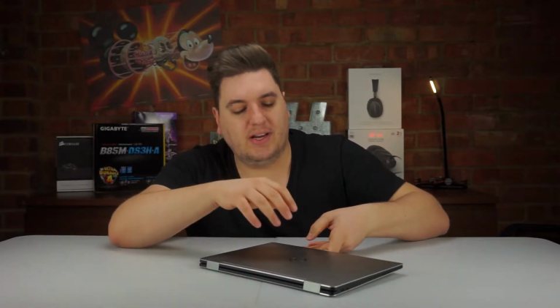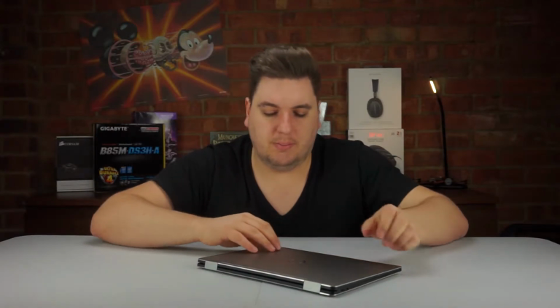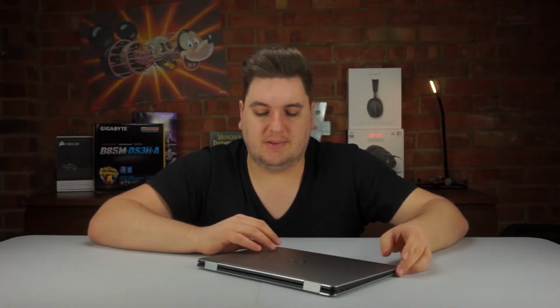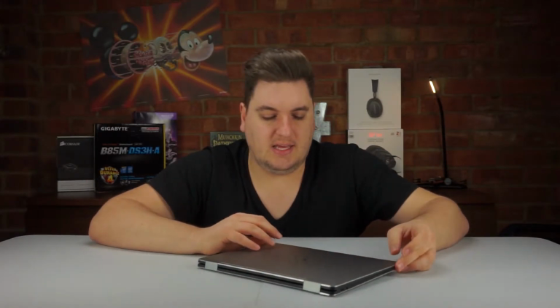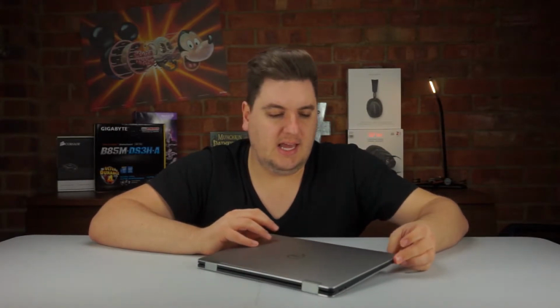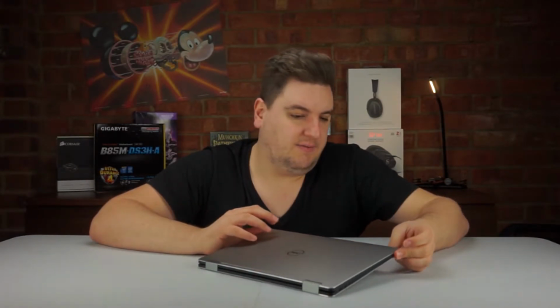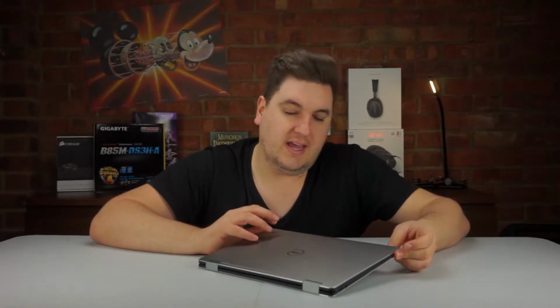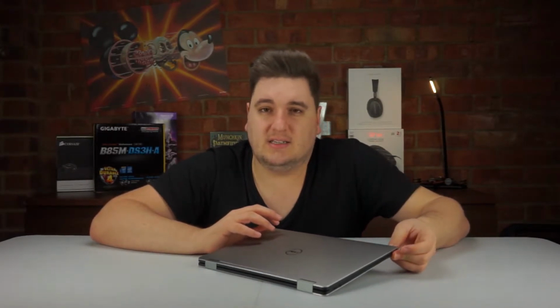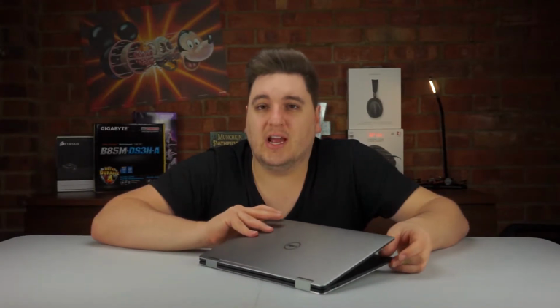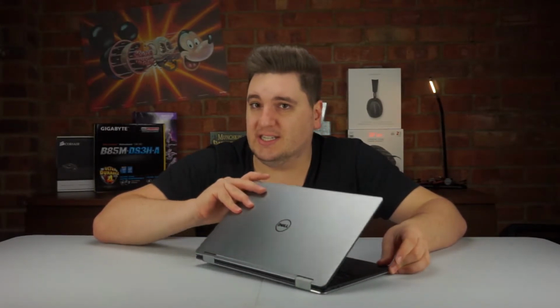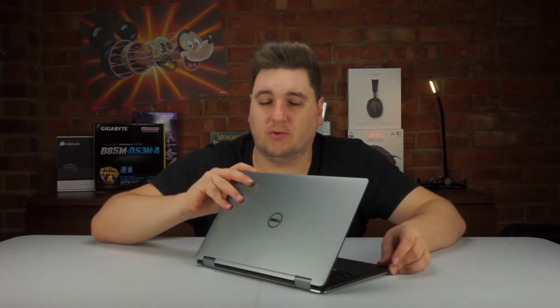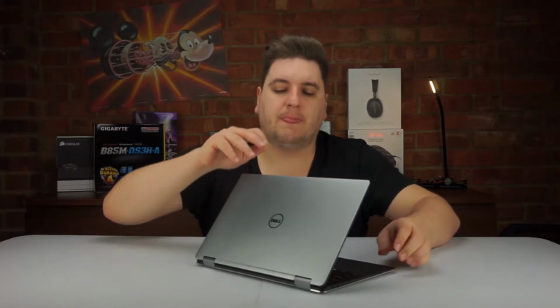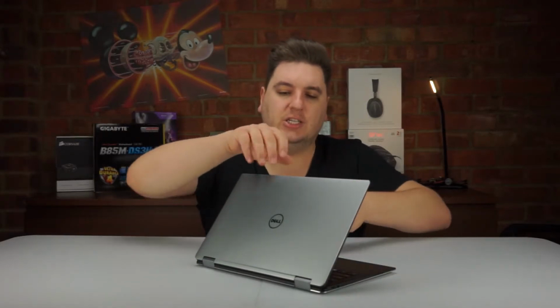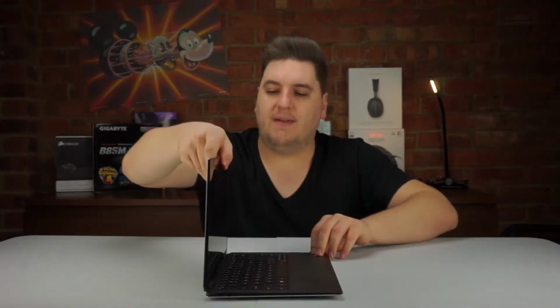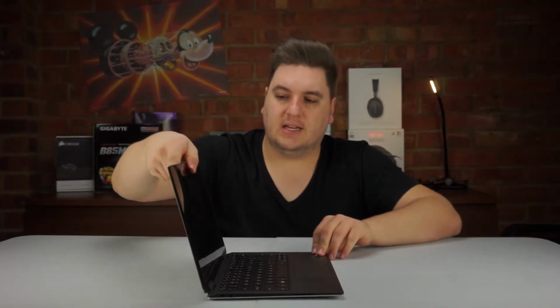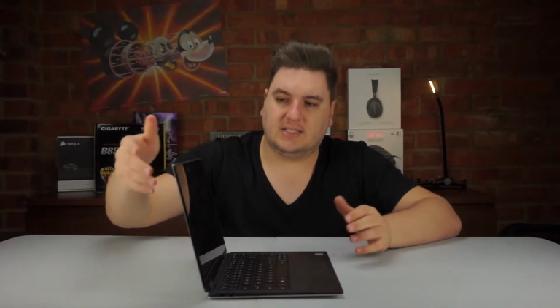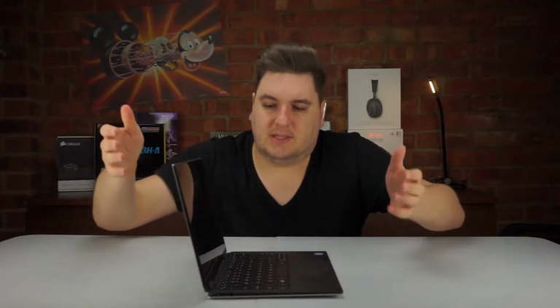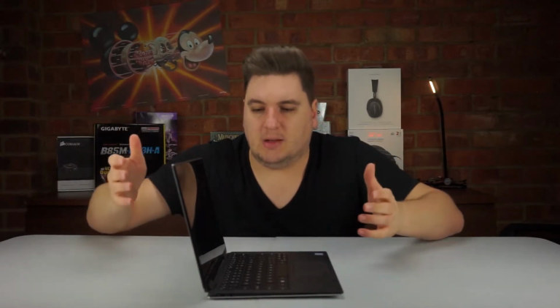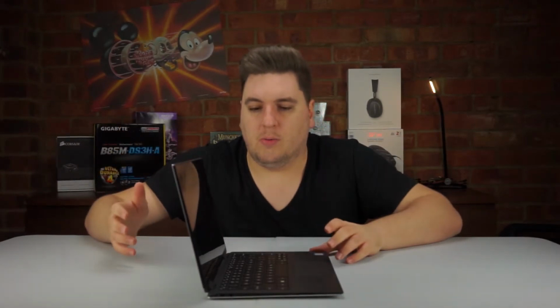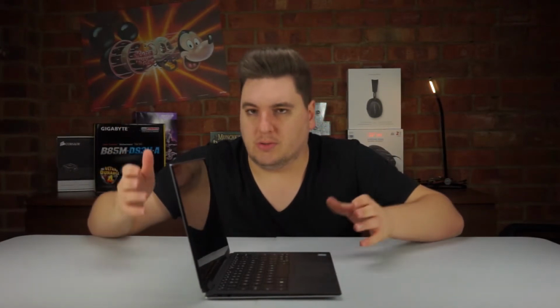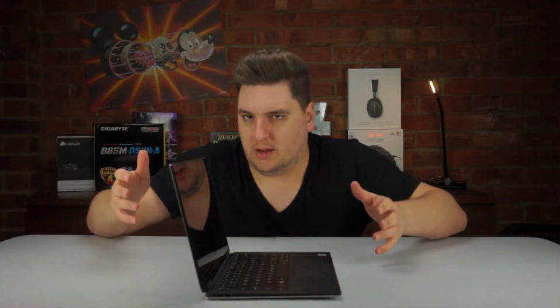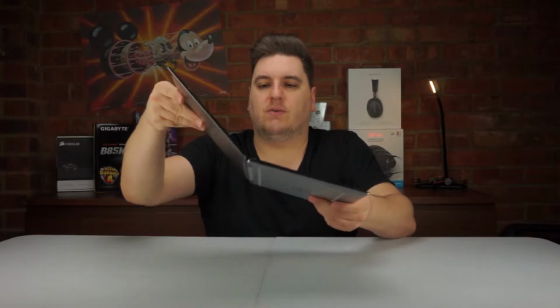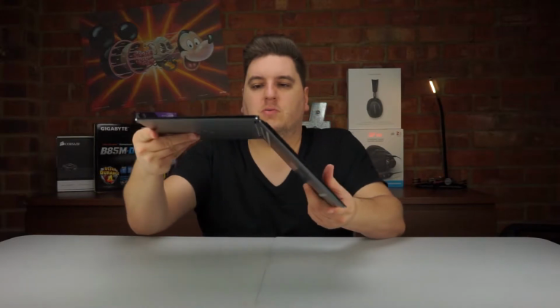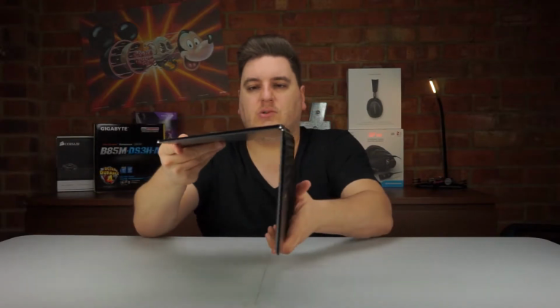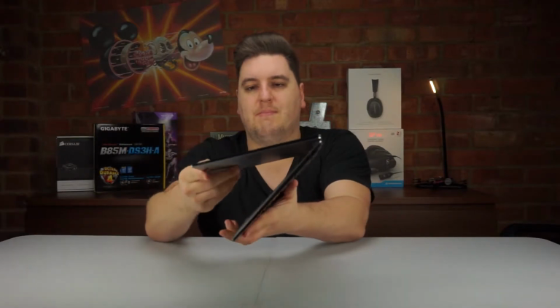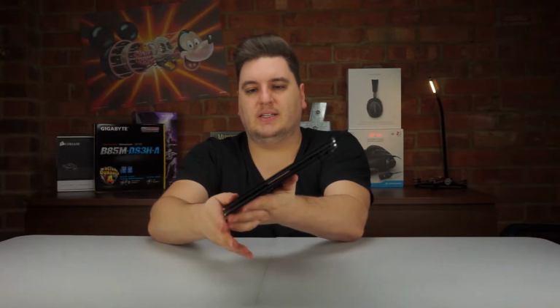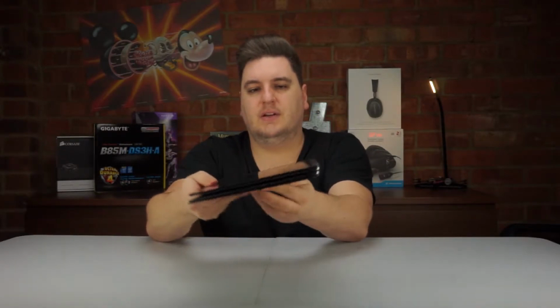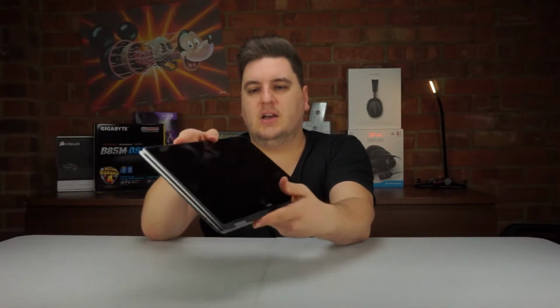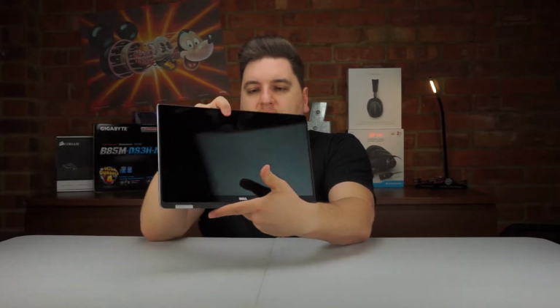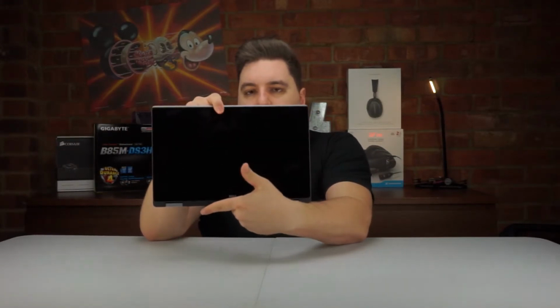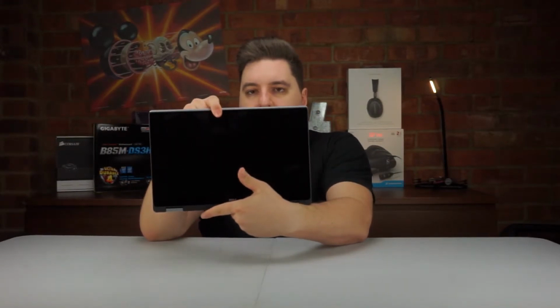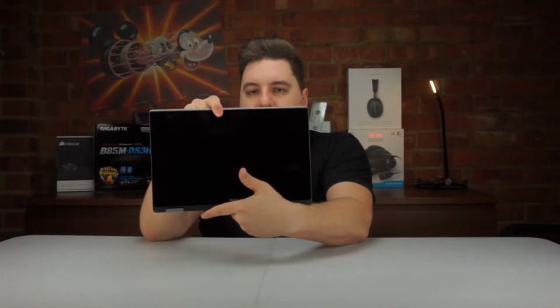The reason you would buy something like this is for its 360-degree hinges. That's technically what a normal laptop would look like, and then you can fold the screen back on itself to turn it into a tablet.